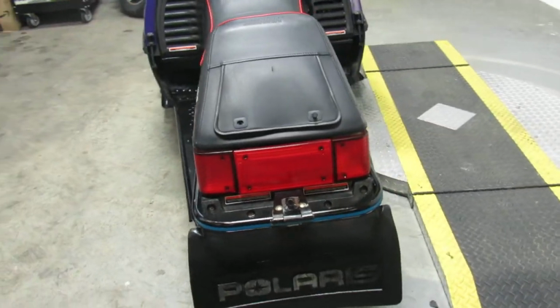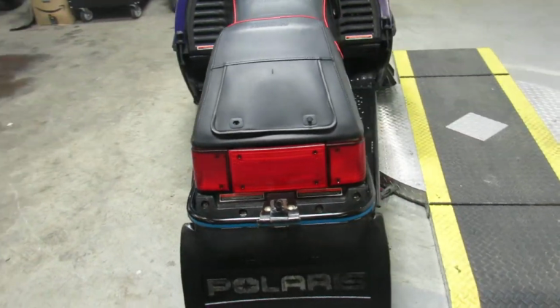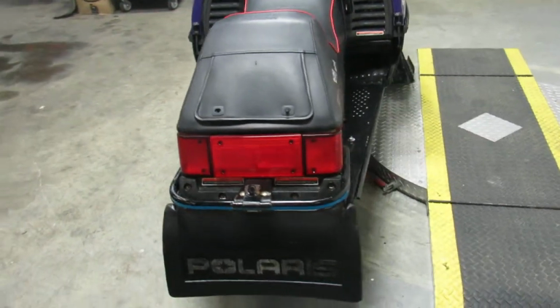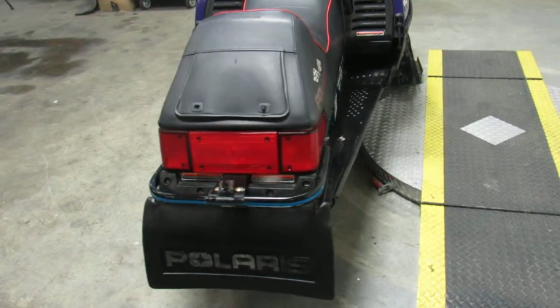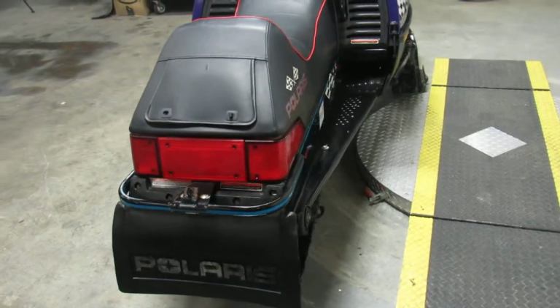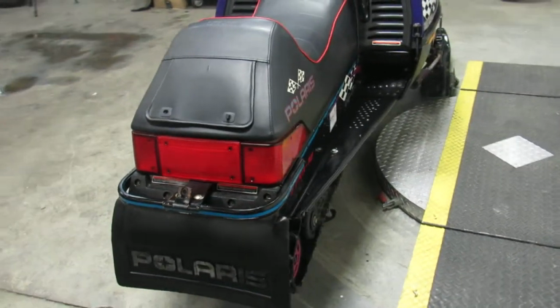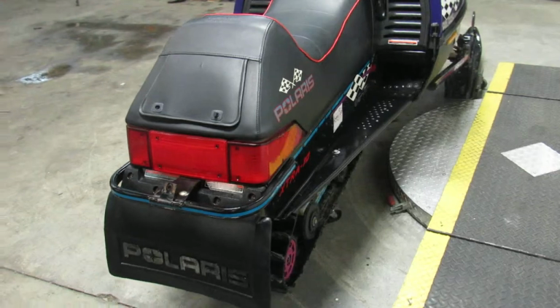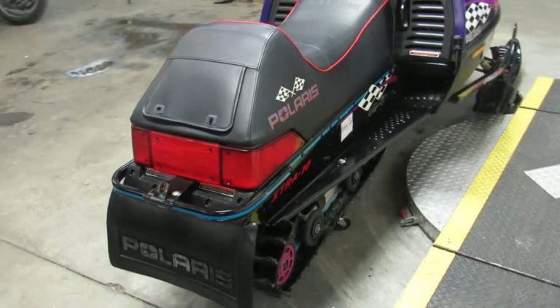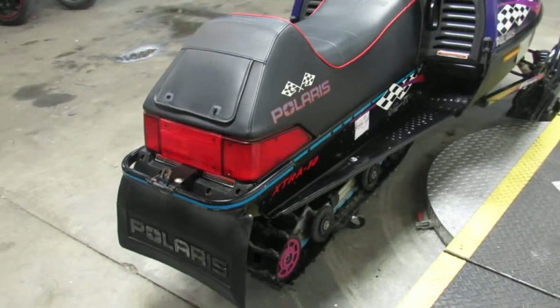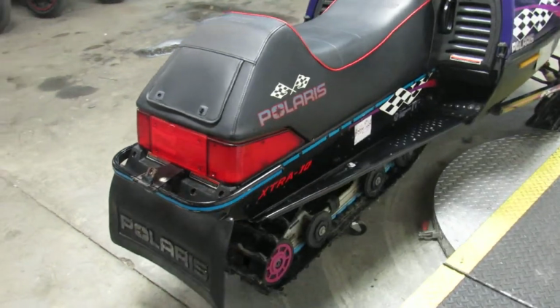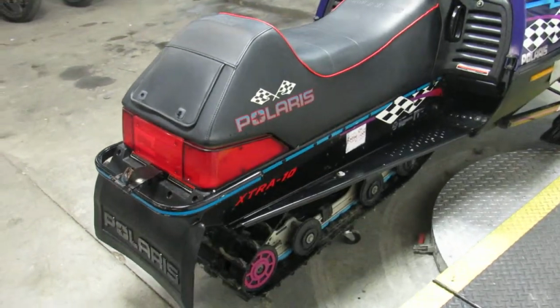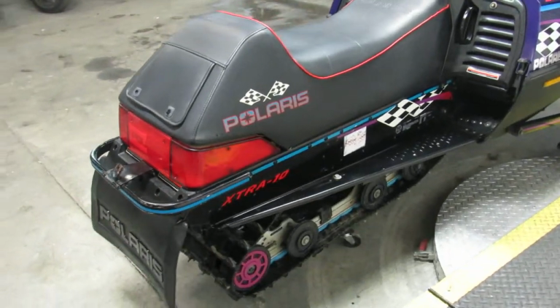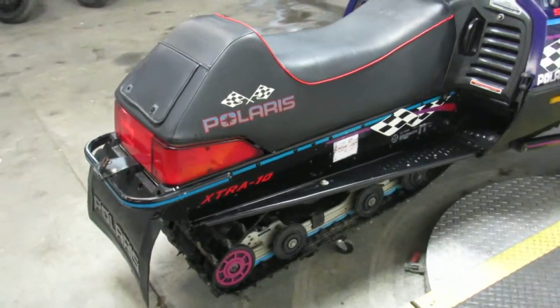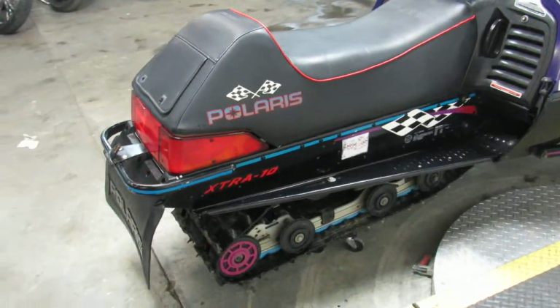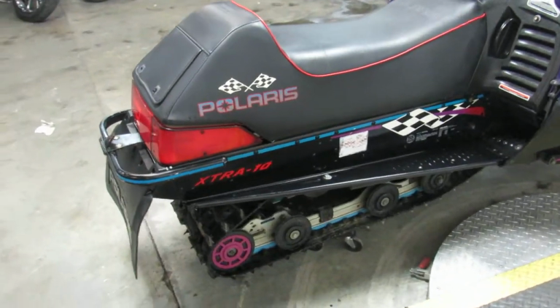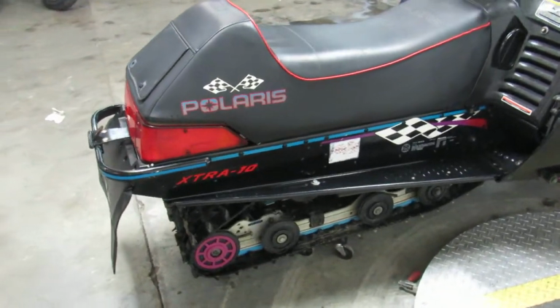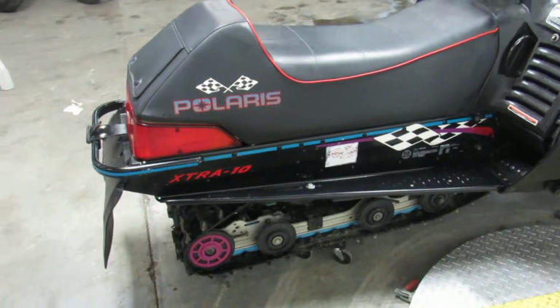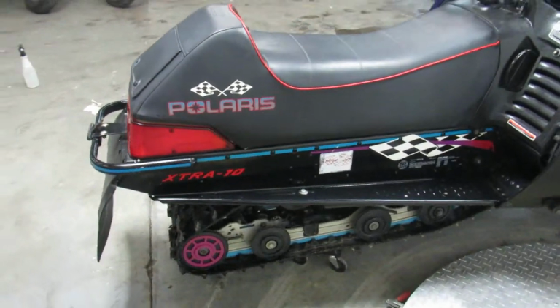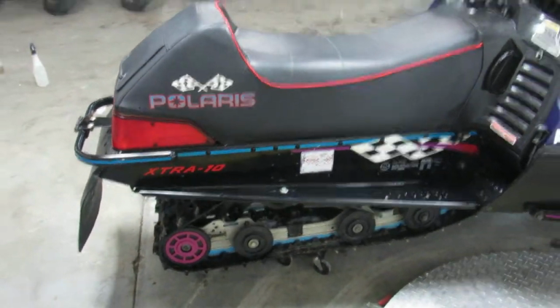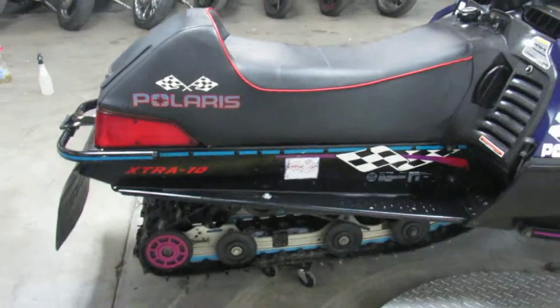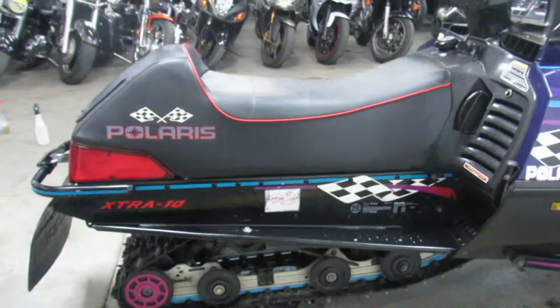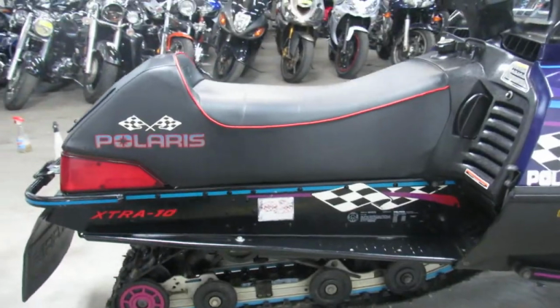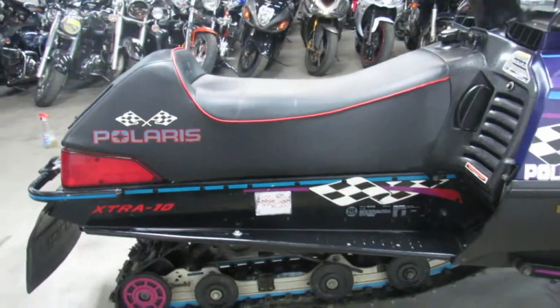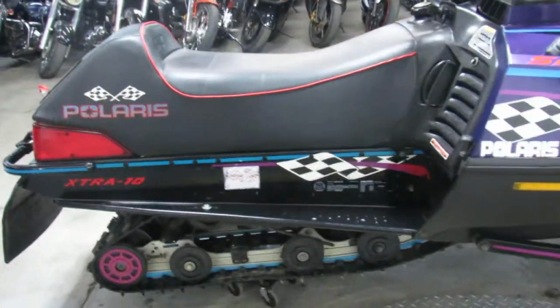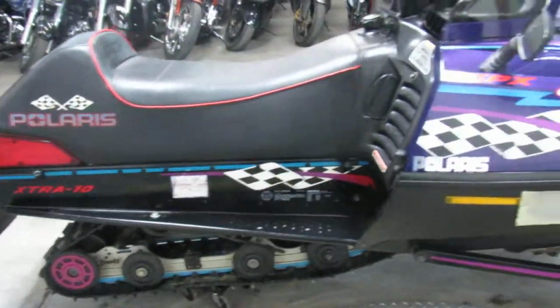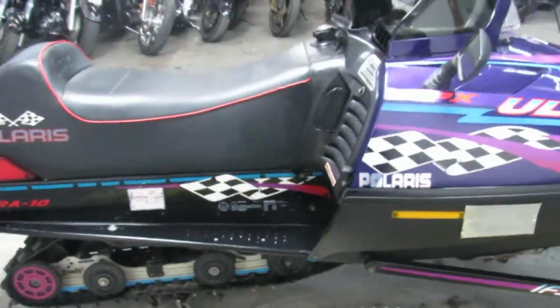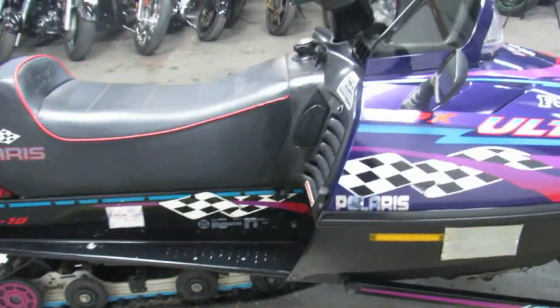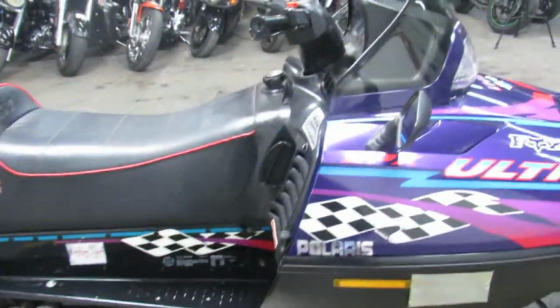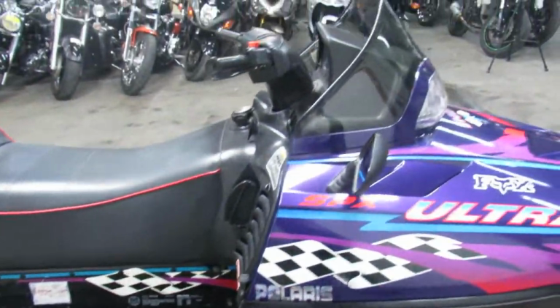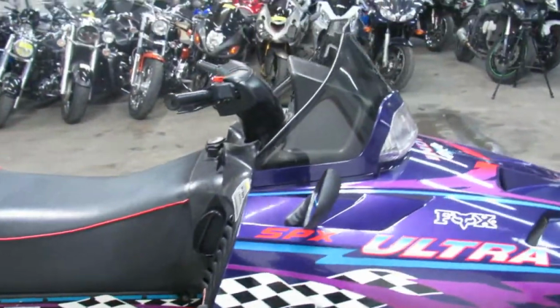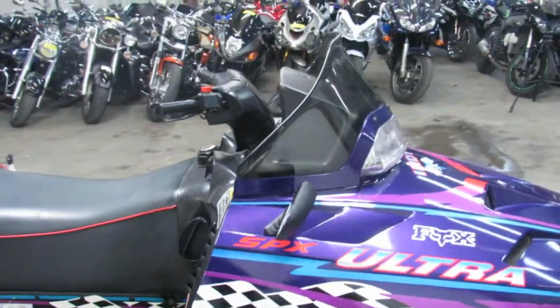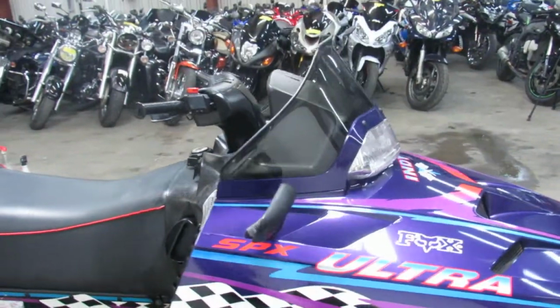600cc. This thing's got low miles — 2,944 miles. It's got the extra 10-inch travel suspension on it, hand warmers, thumb warmers. It's got a studded track. It's a nice clean low mileage sled.